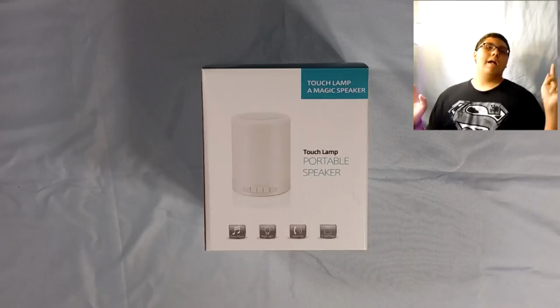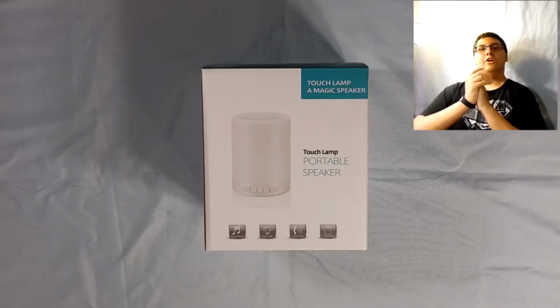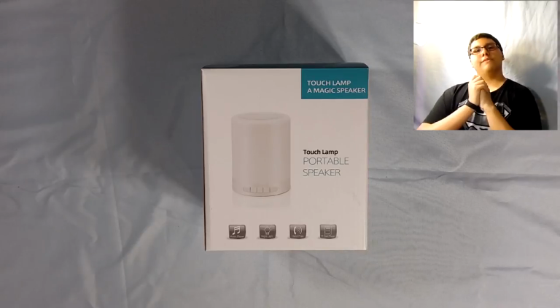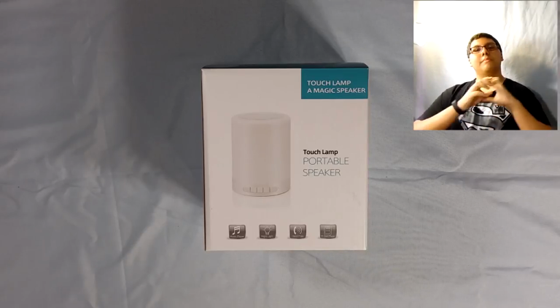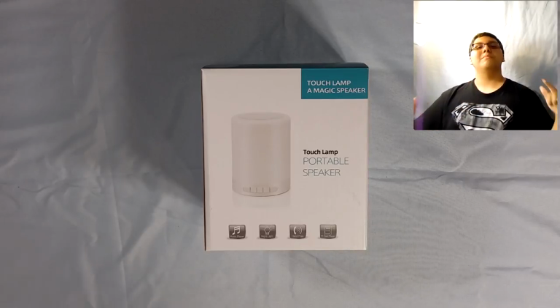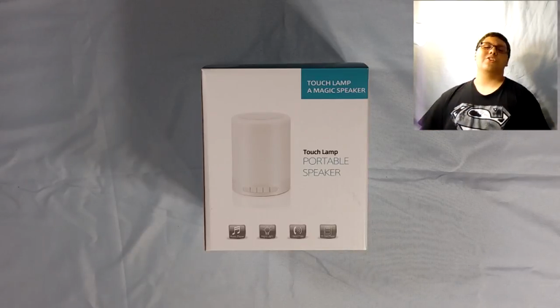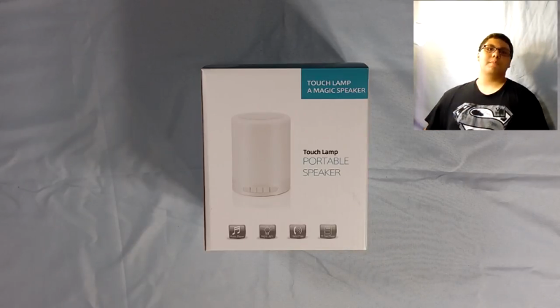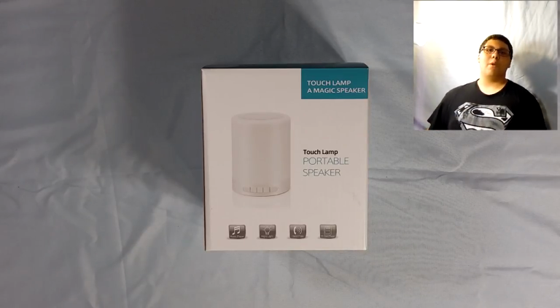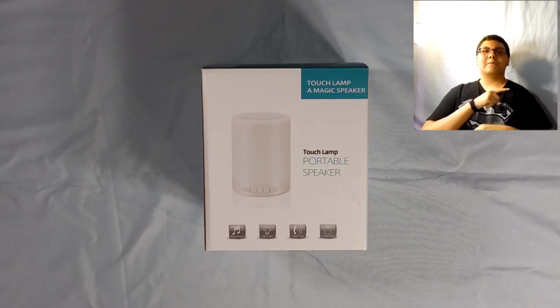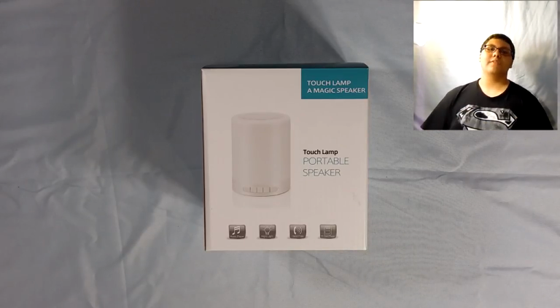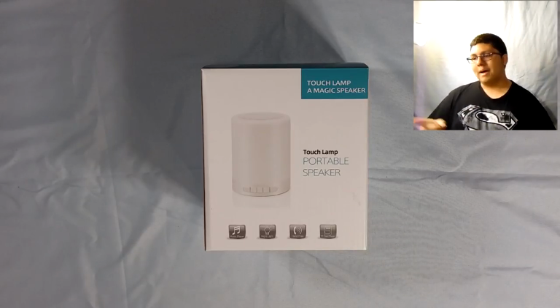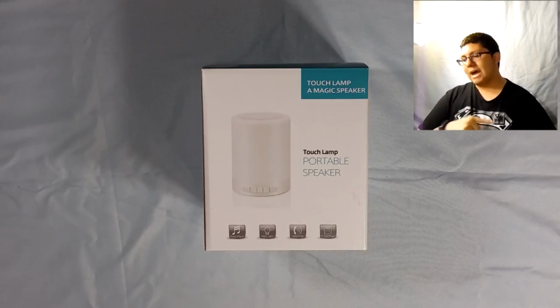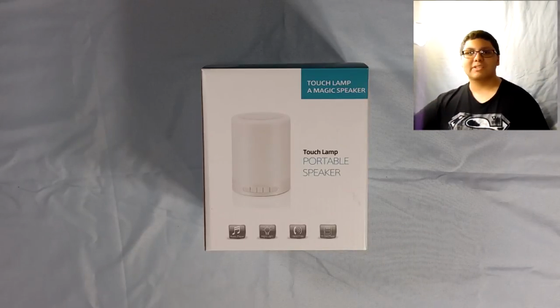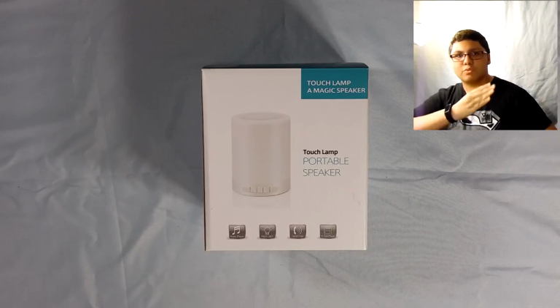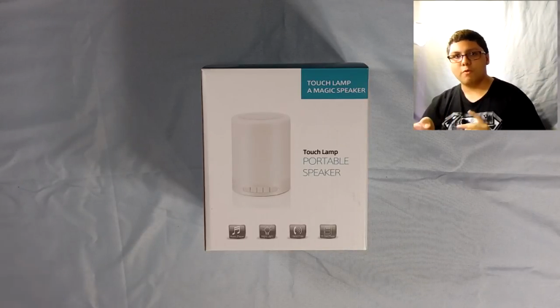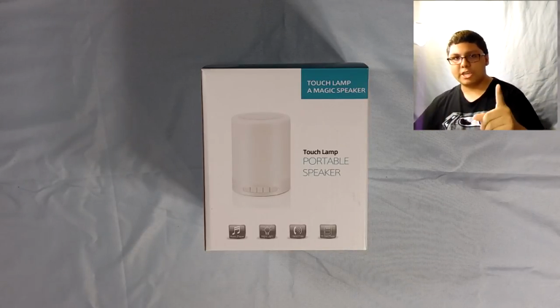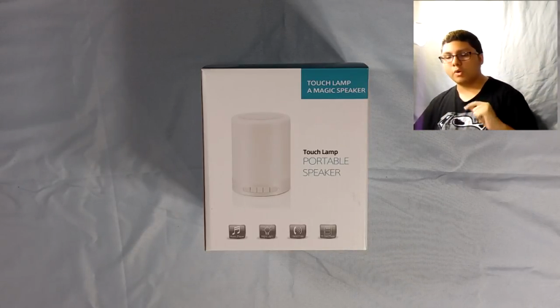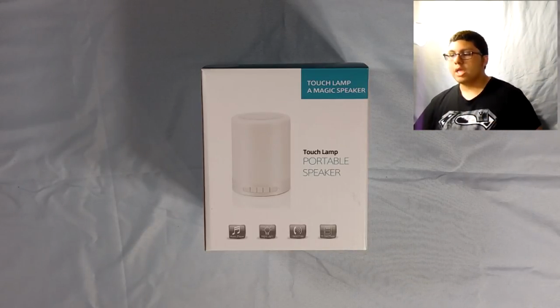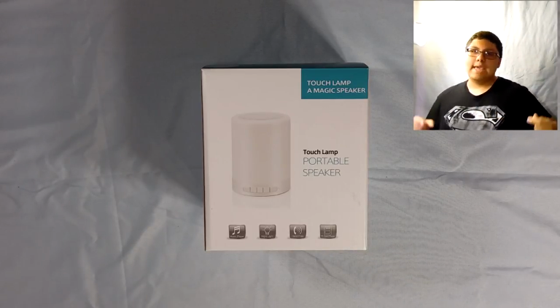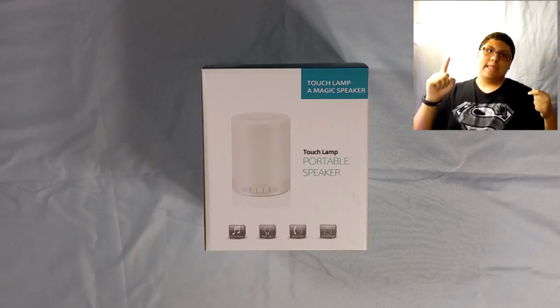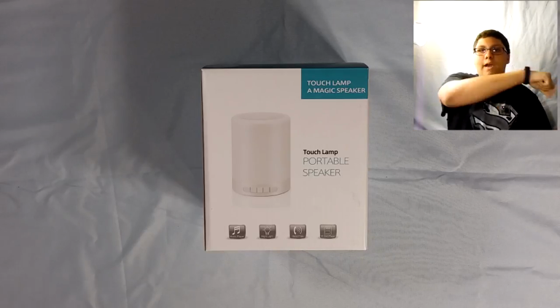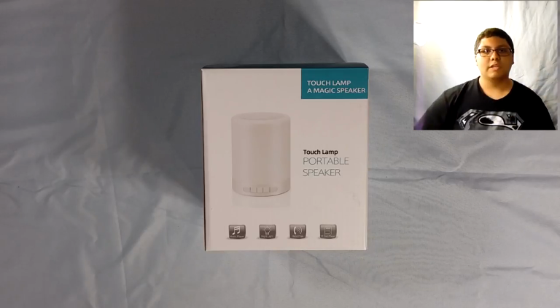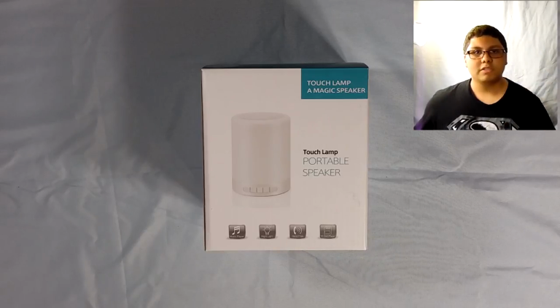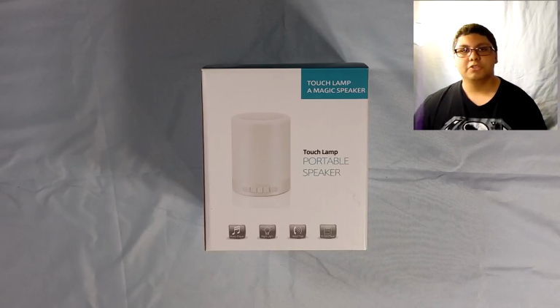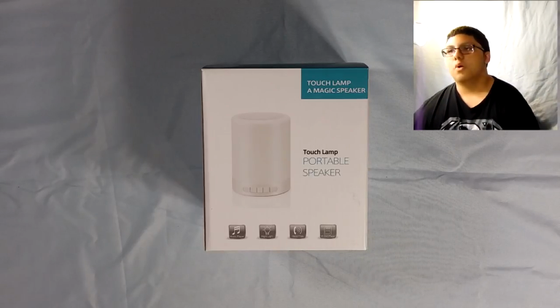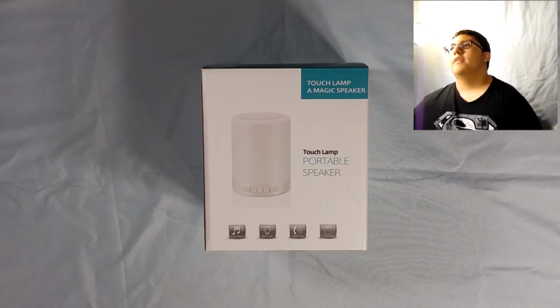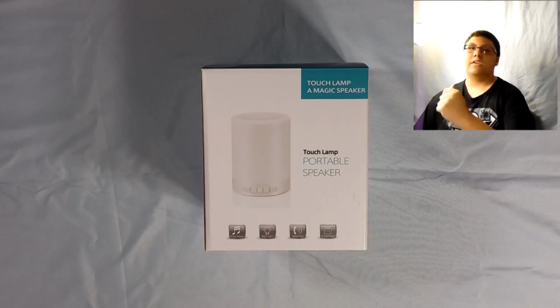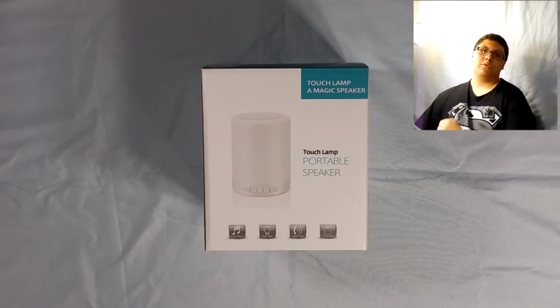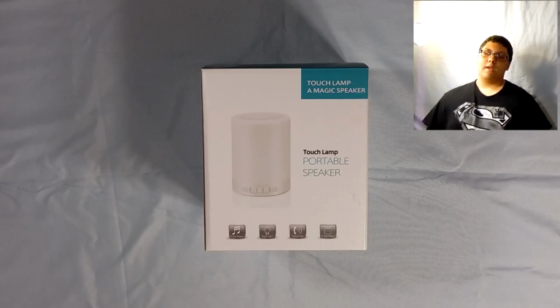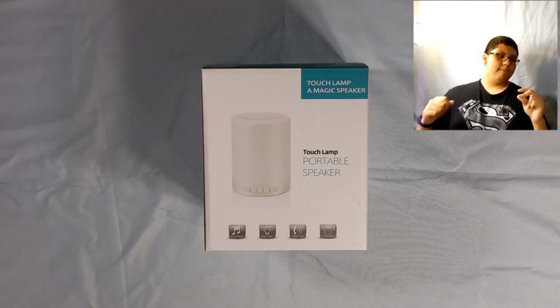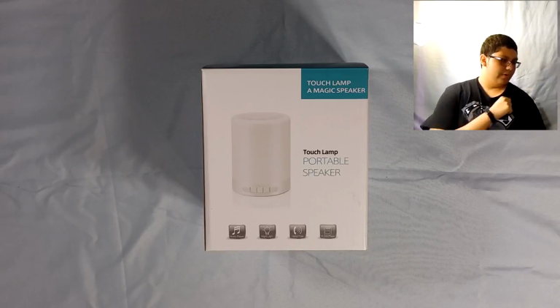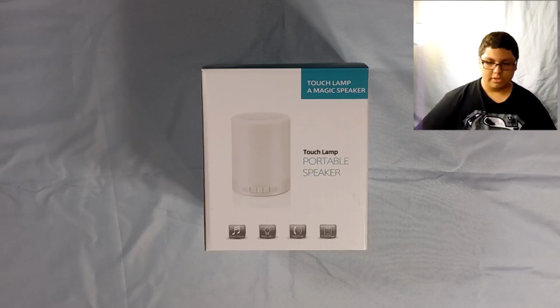Hello everyone, my name is Senator Computer Man and welcome to another unboxing slash review video. That was an awesome intro. Thank you very much.